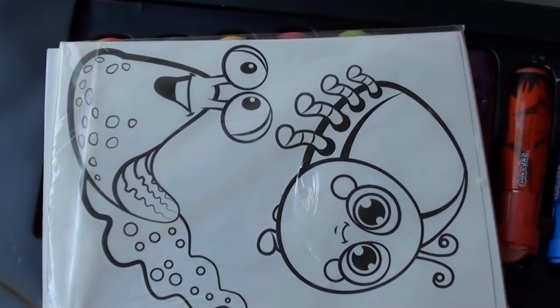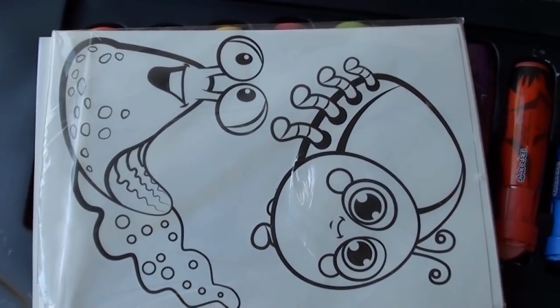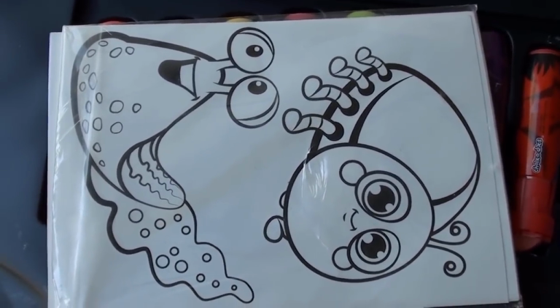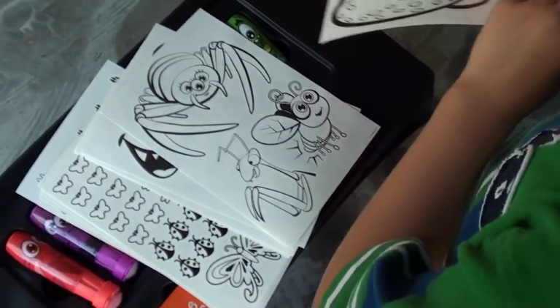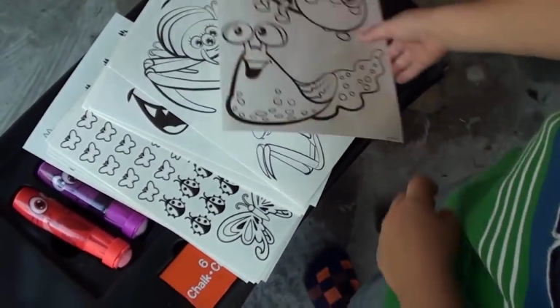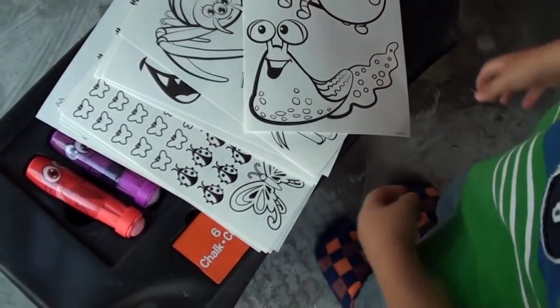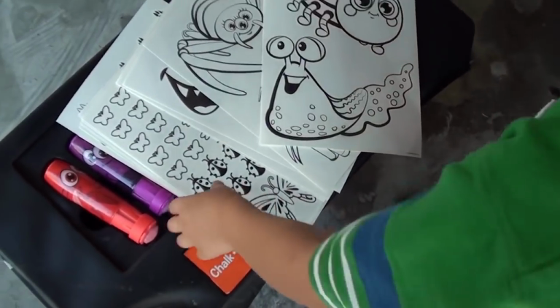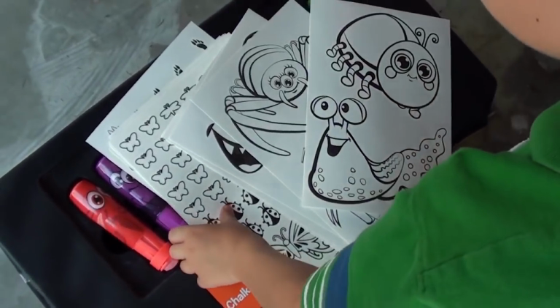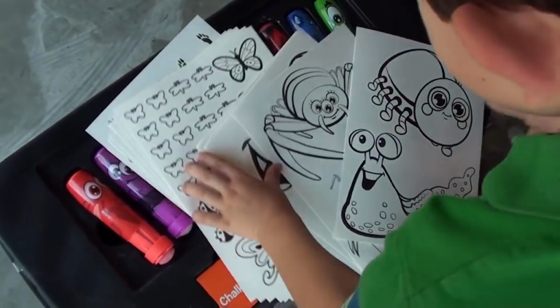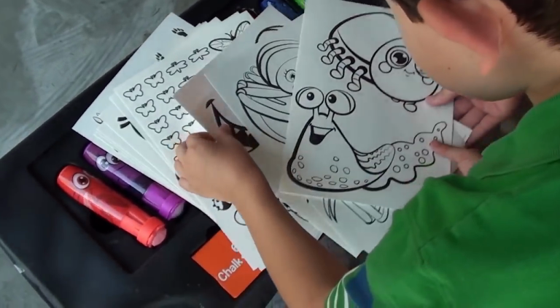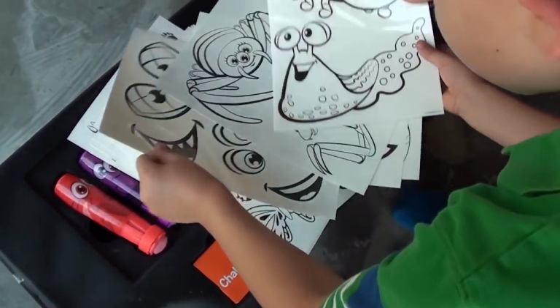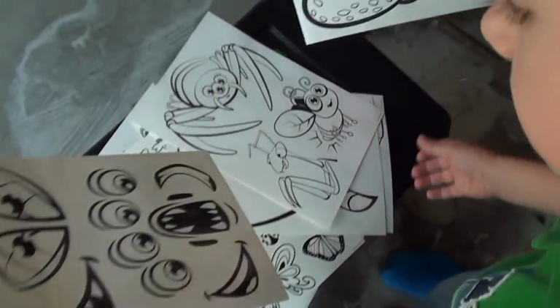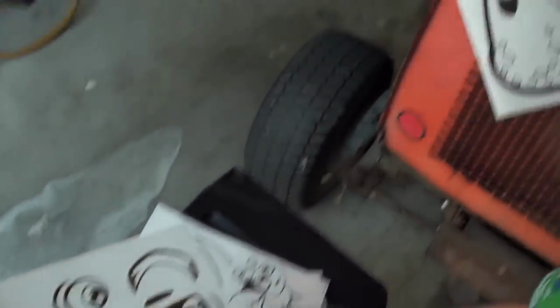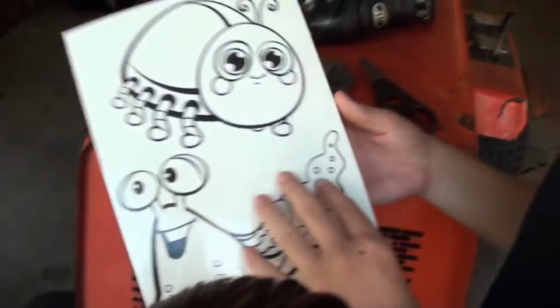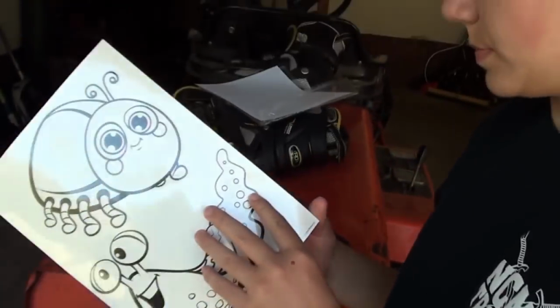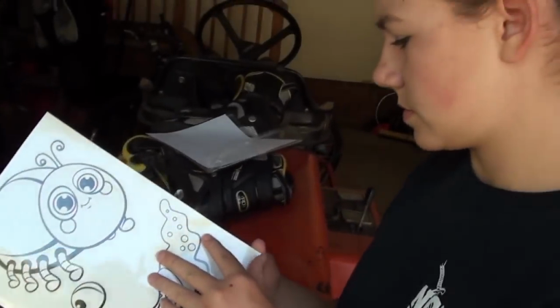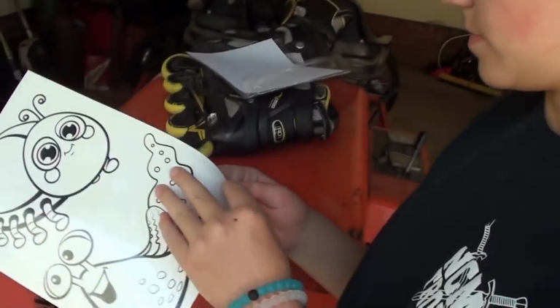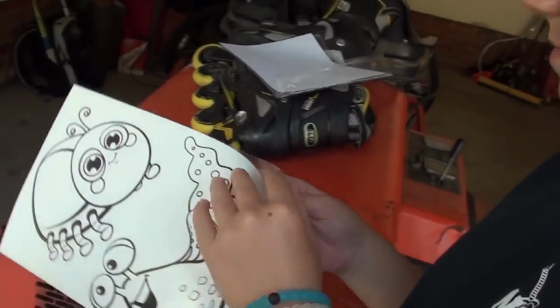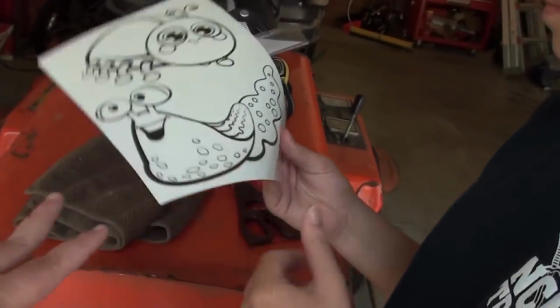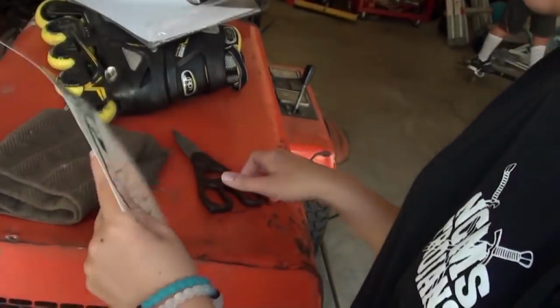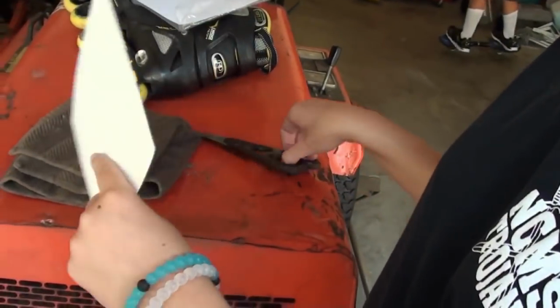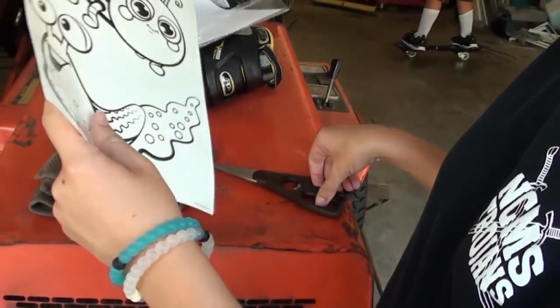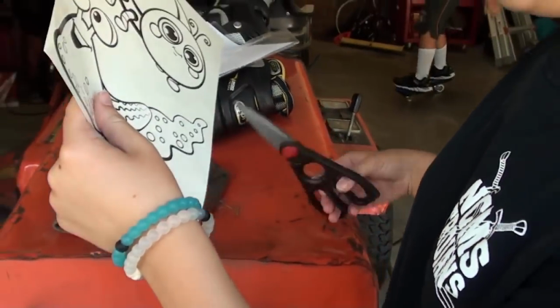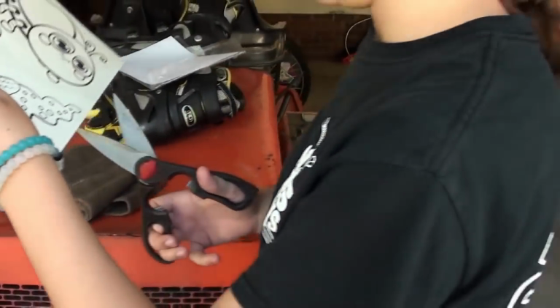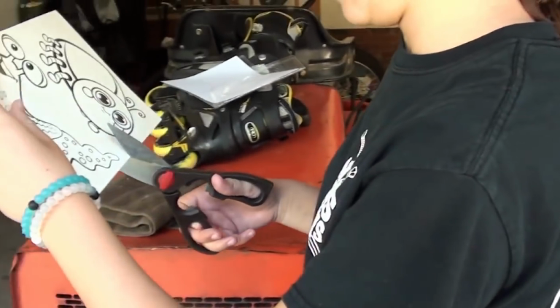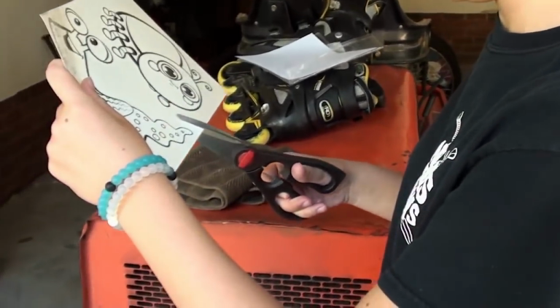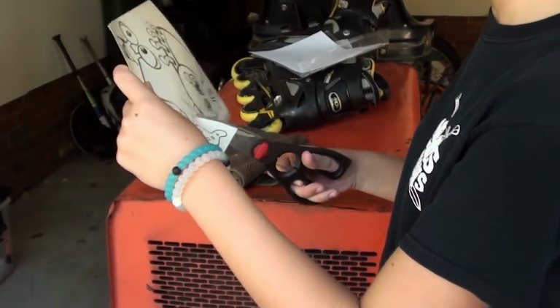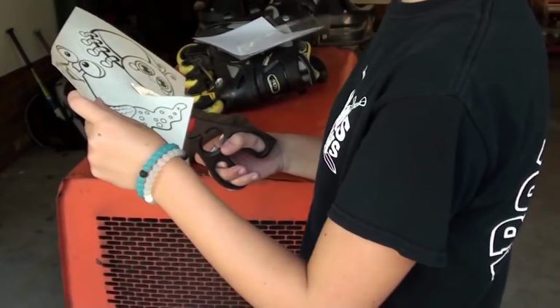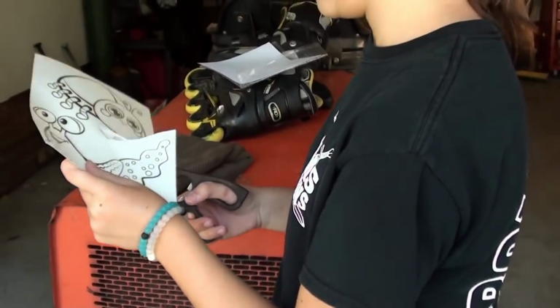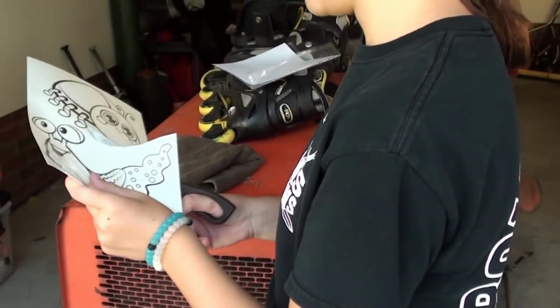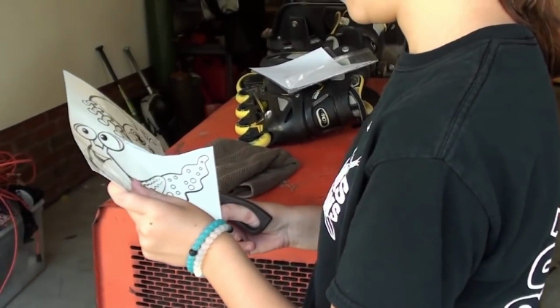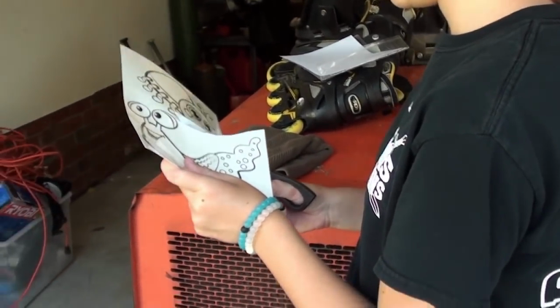Let's try this. So pick out which one that you want — it's like a tattoo. I want the slug. Okay, so cut out the tattoo first. Don't take that off yet. Just cut out the slug first, then cut around it, however you want to do it.